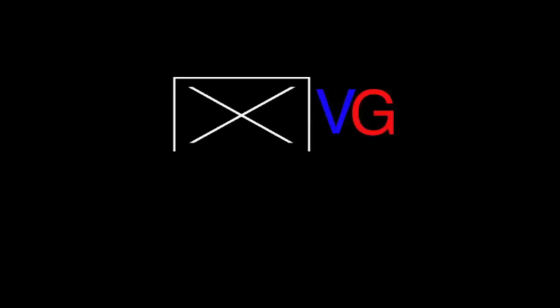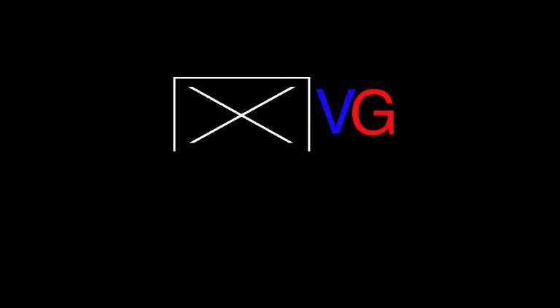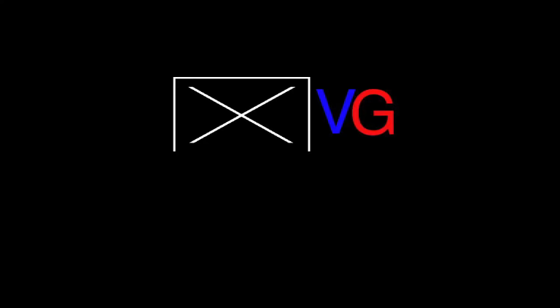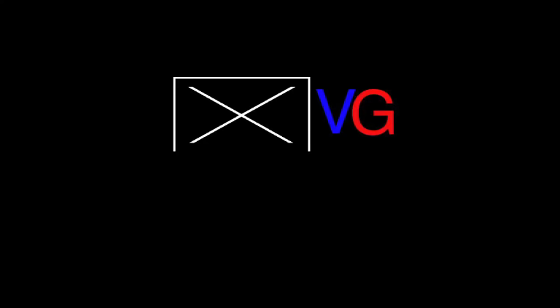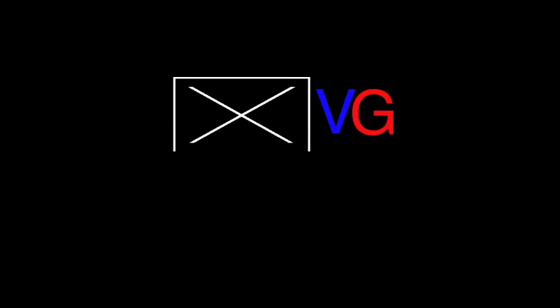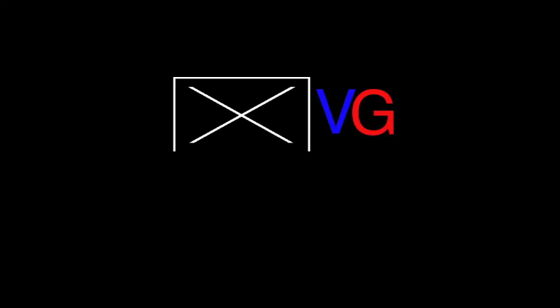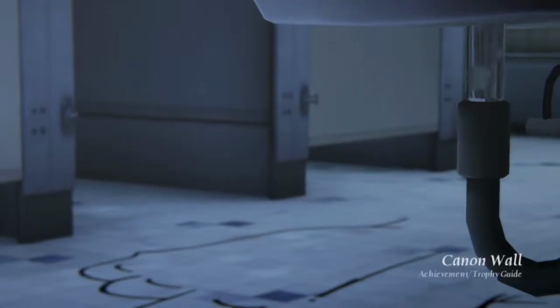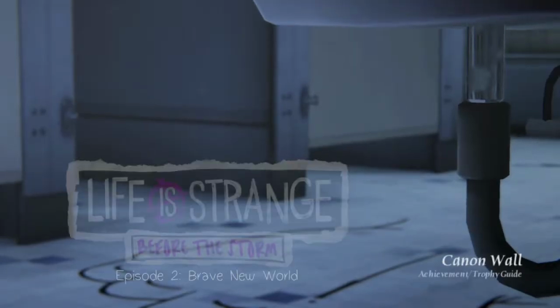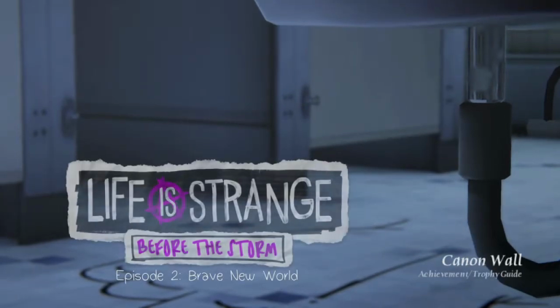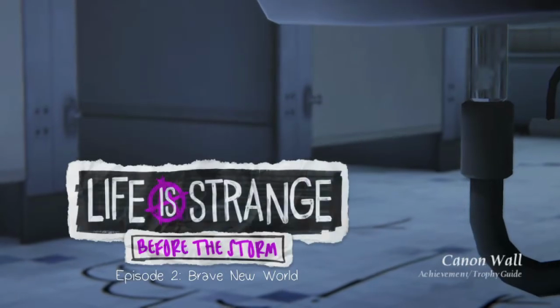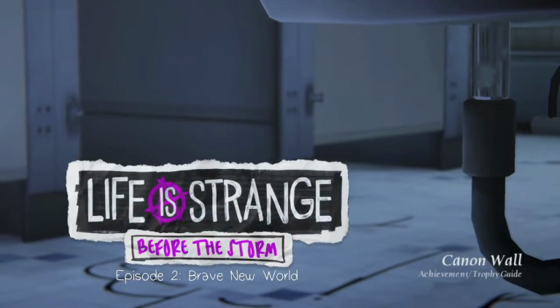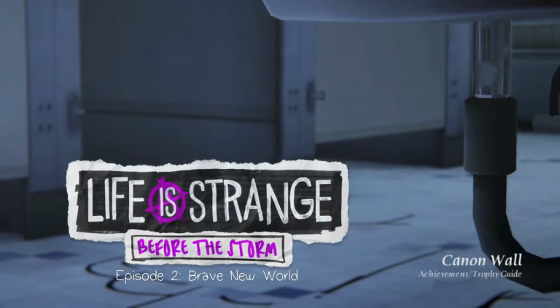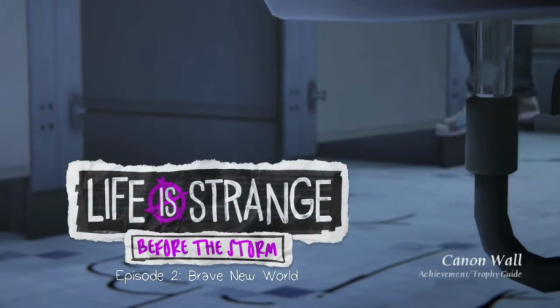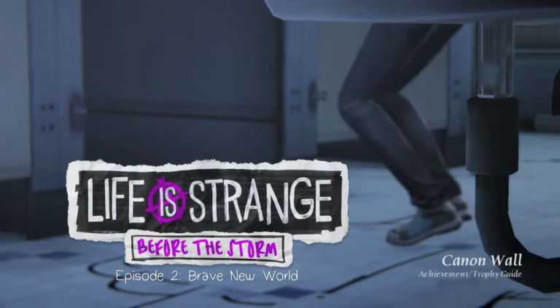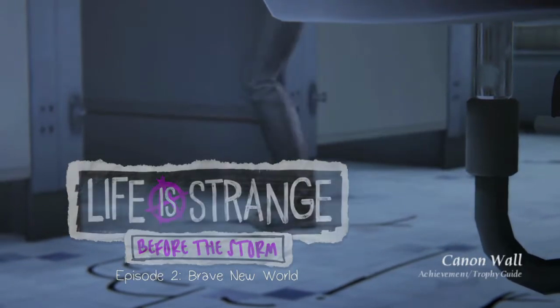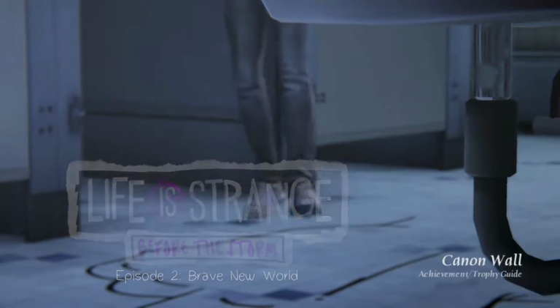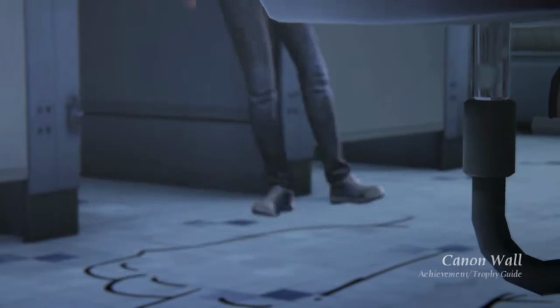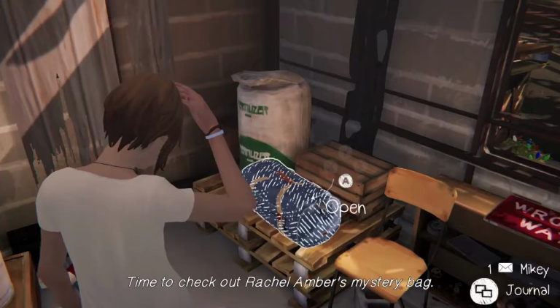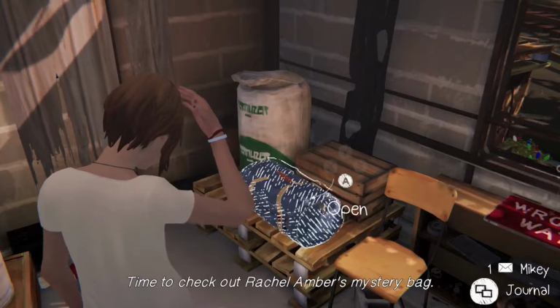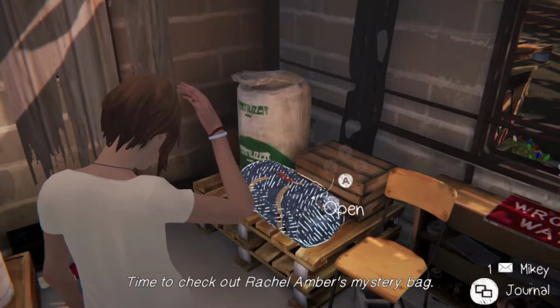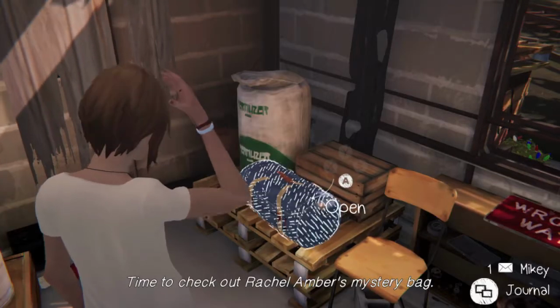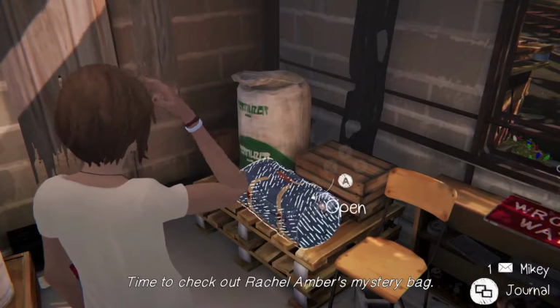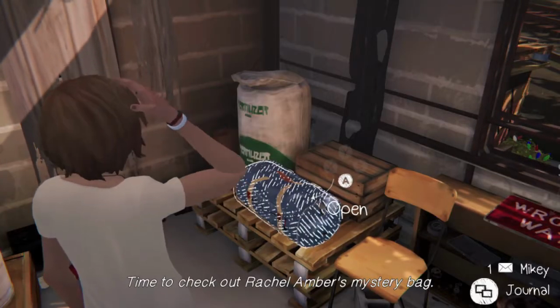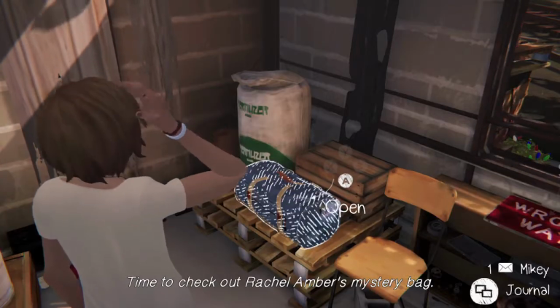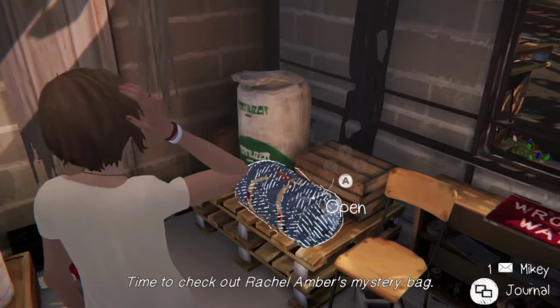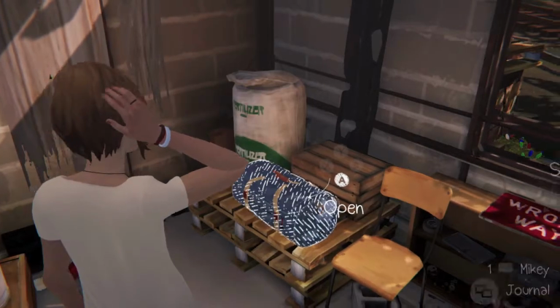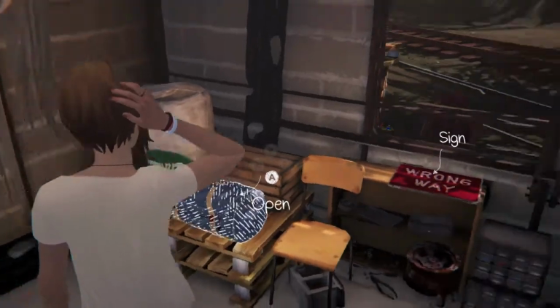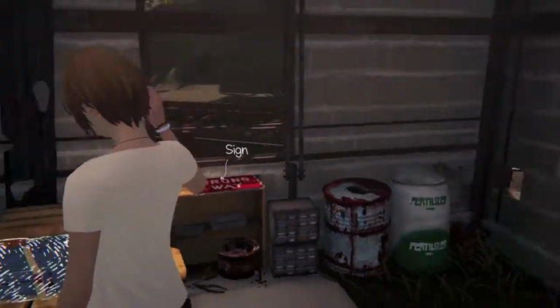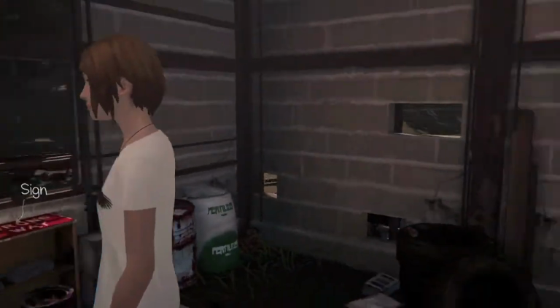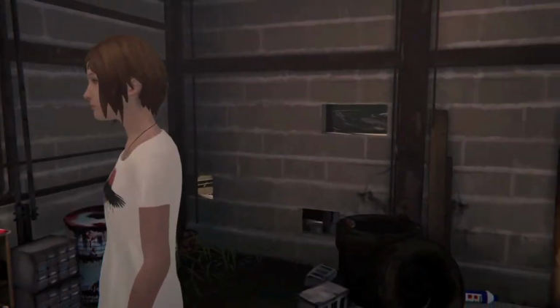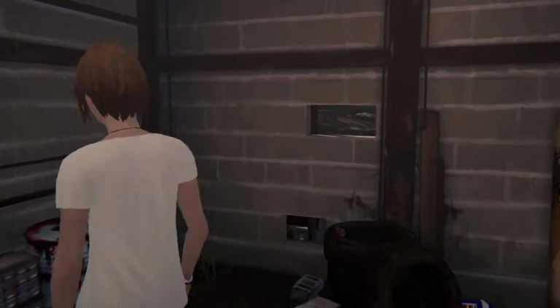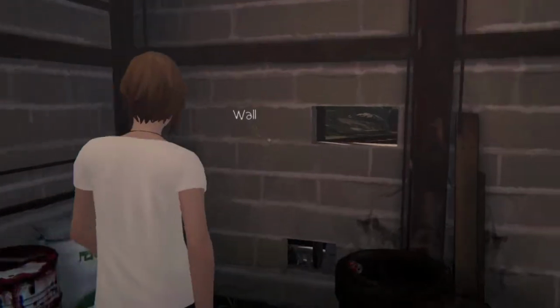Hi everybody, it's Jan here from thegamiac.com. Here we are today back in Before the Storm, episode 2, grabbing the cannon wall achievement. This is to find graffiti tag number 4. This is when you are in Rachel and Chloe's clubhouse.